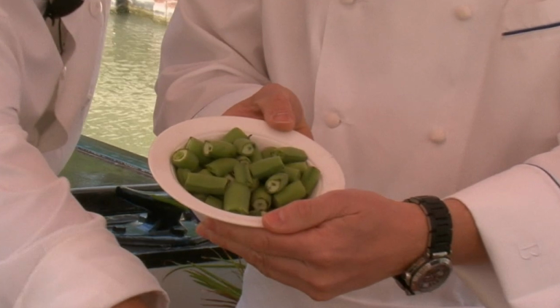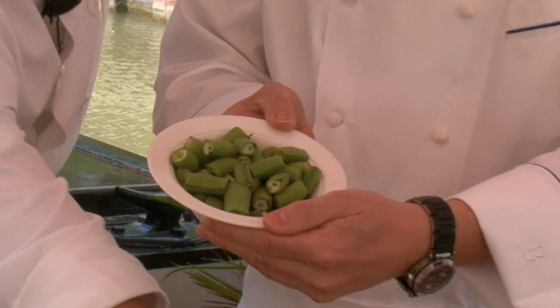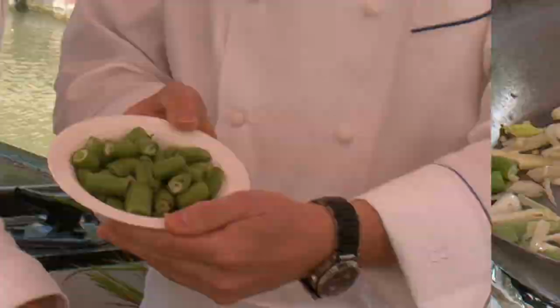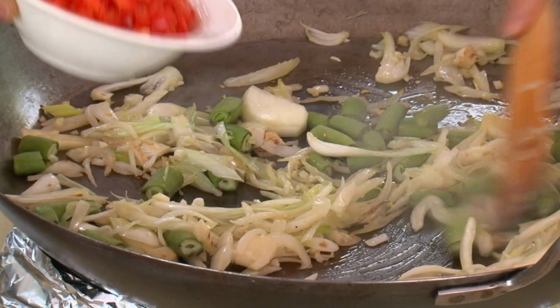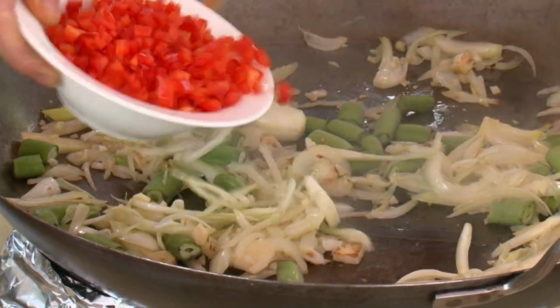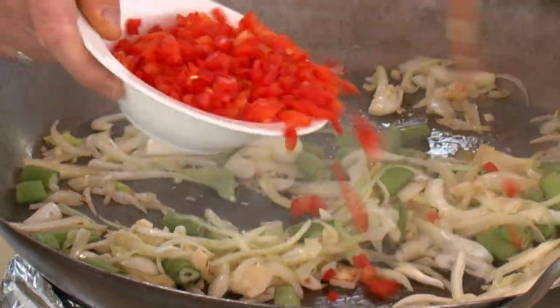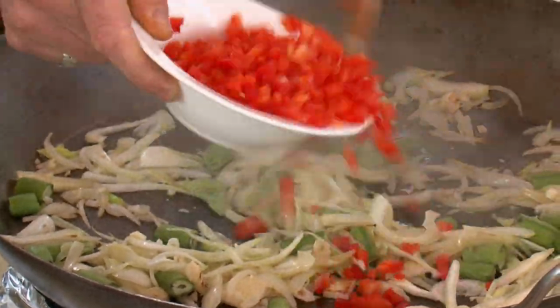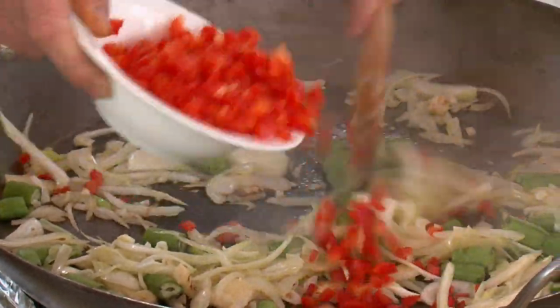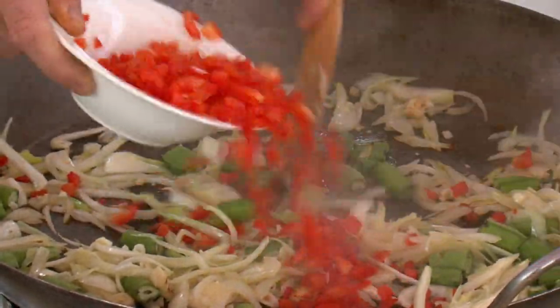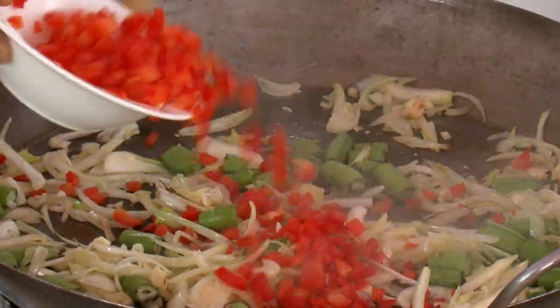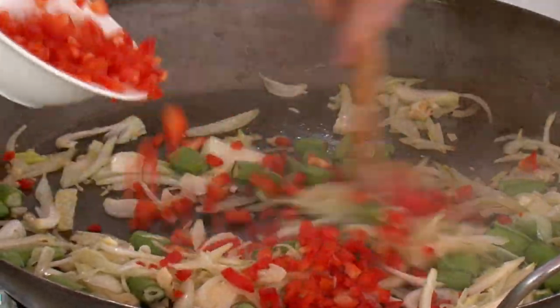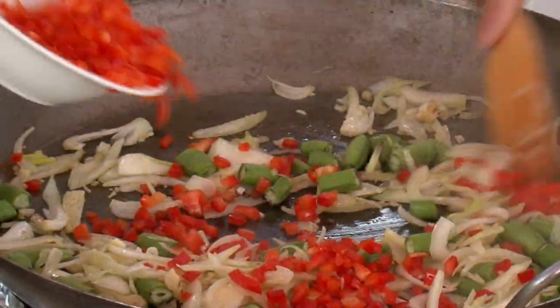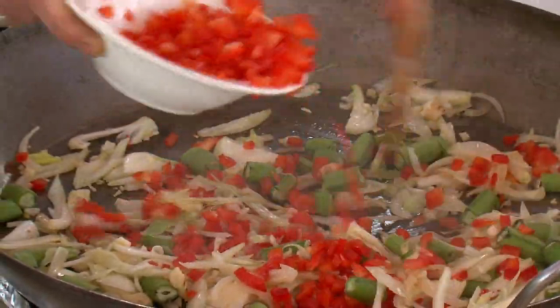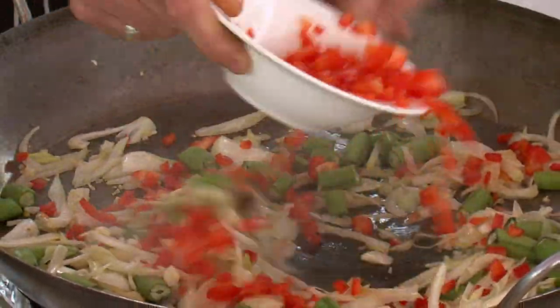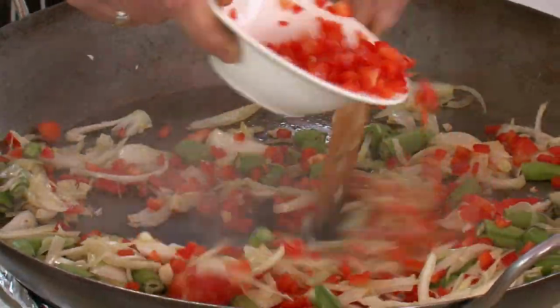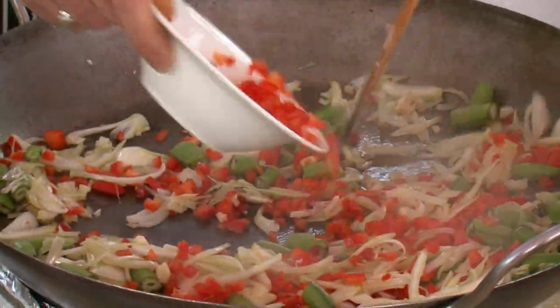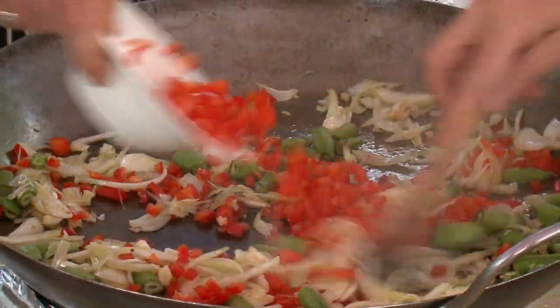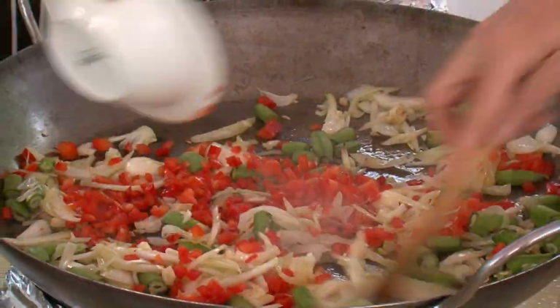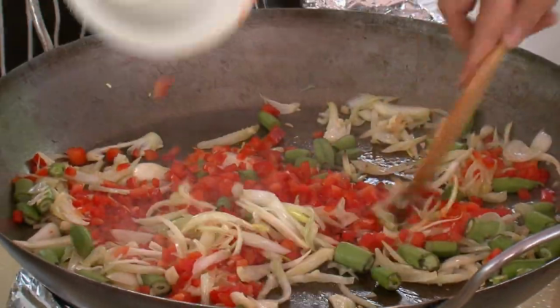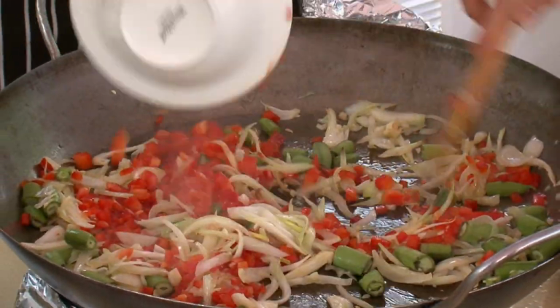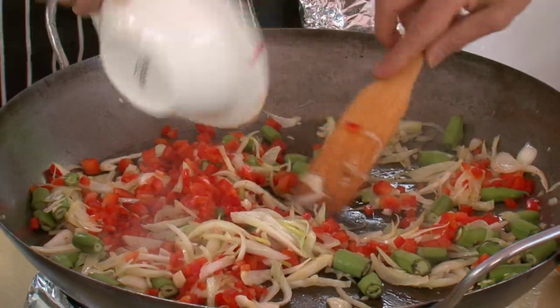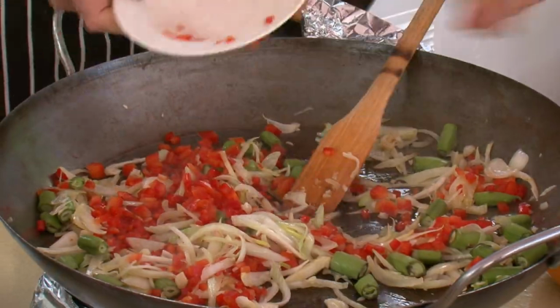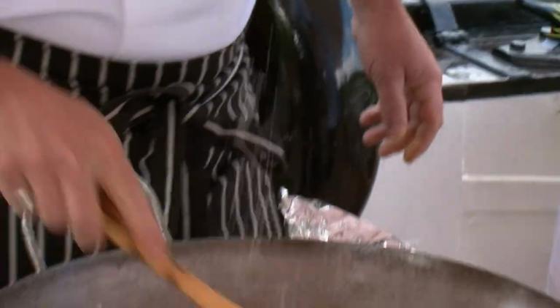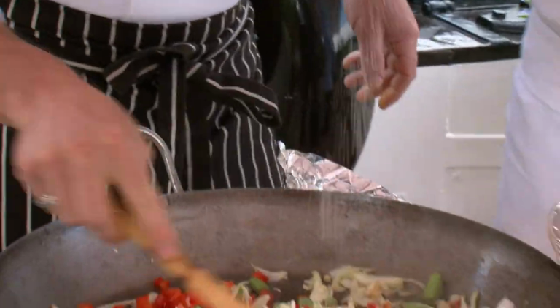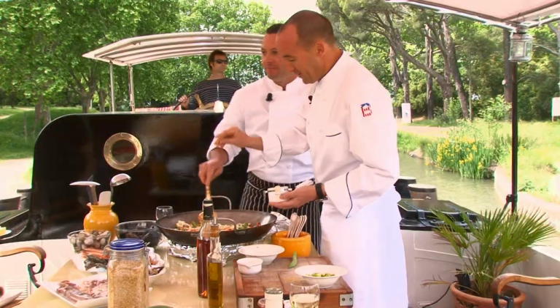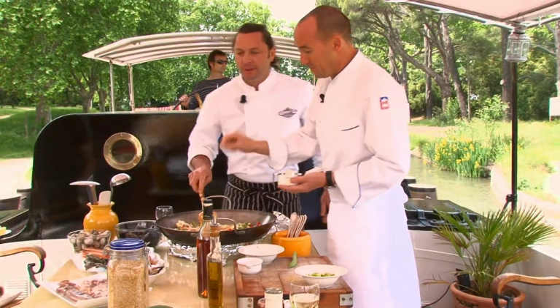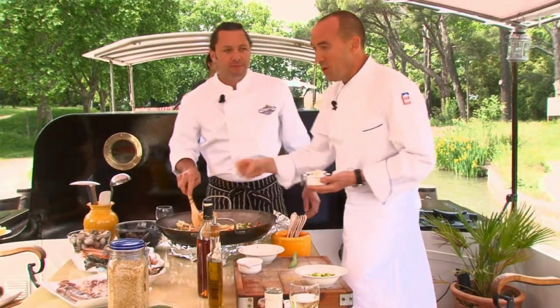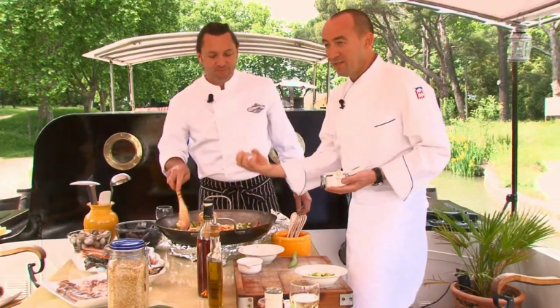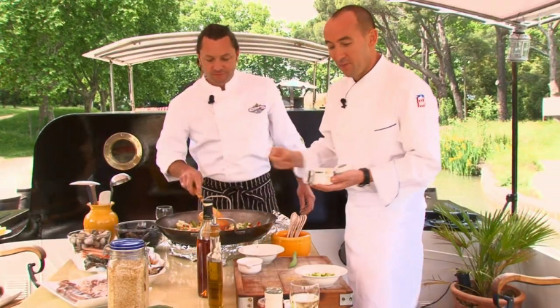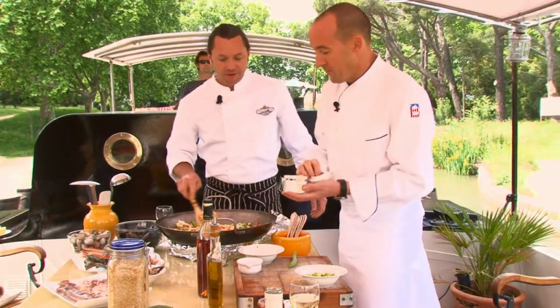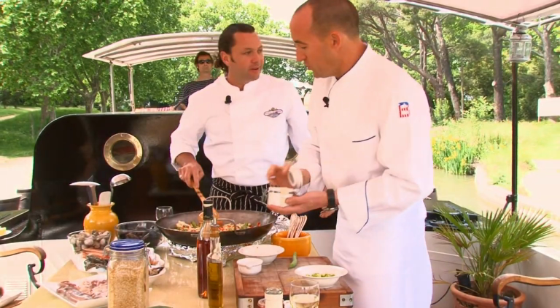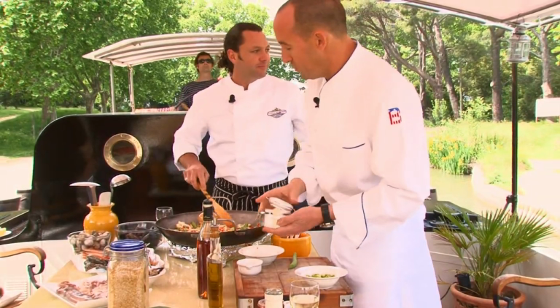Red pepper, garlic. They all take about the same amount of time to cook.